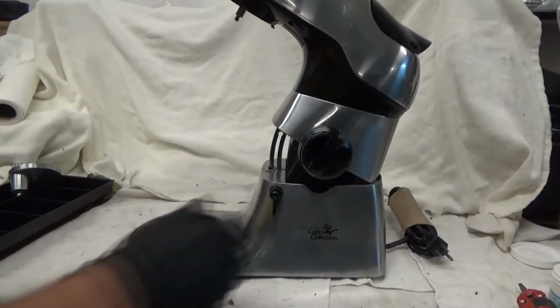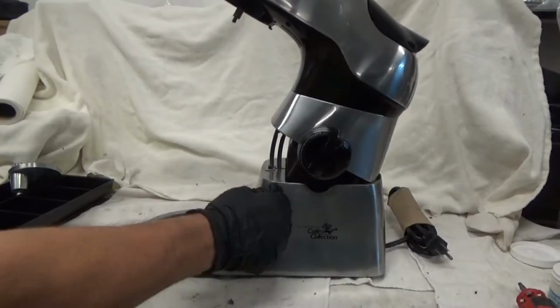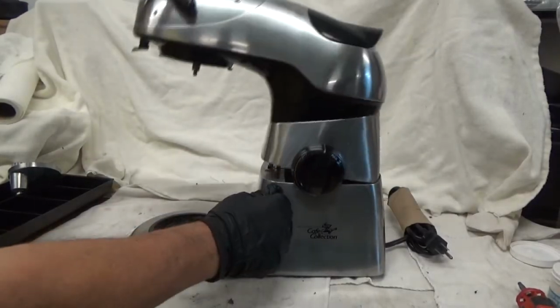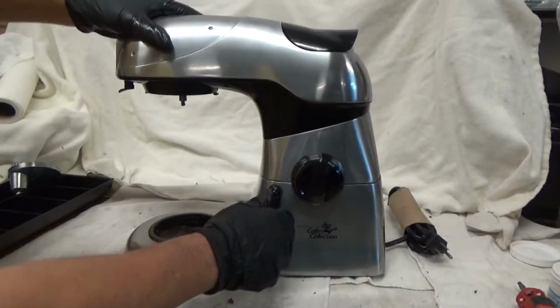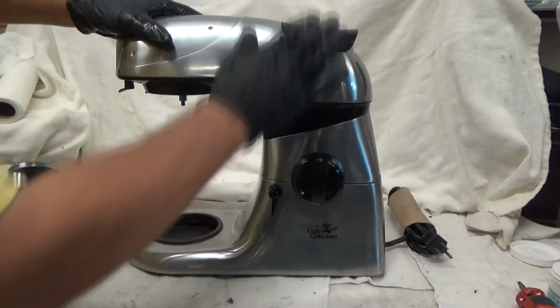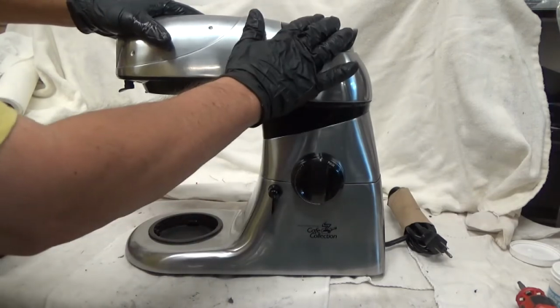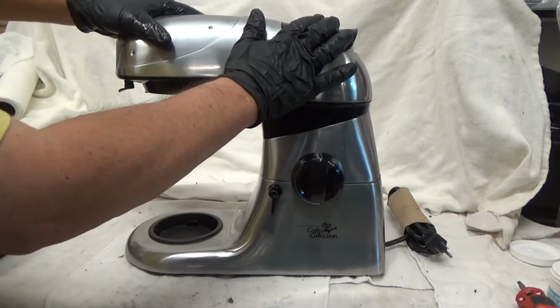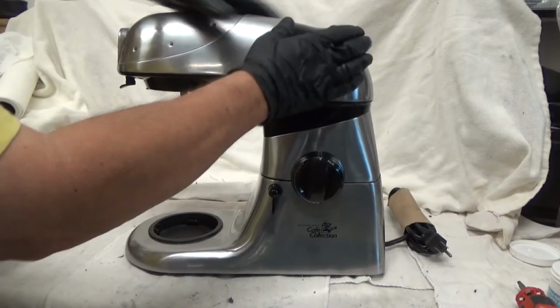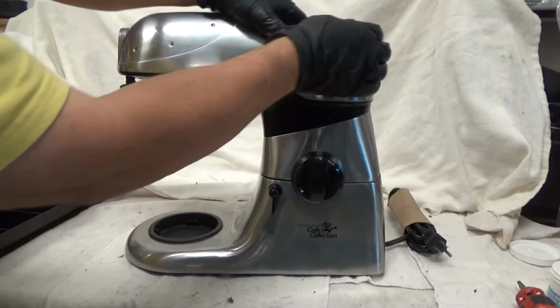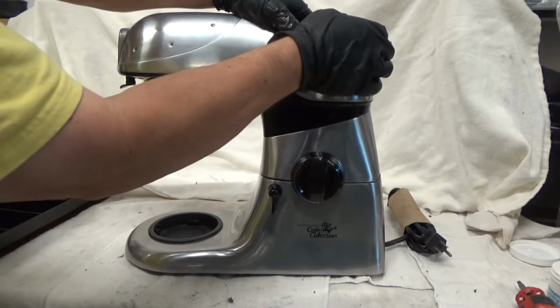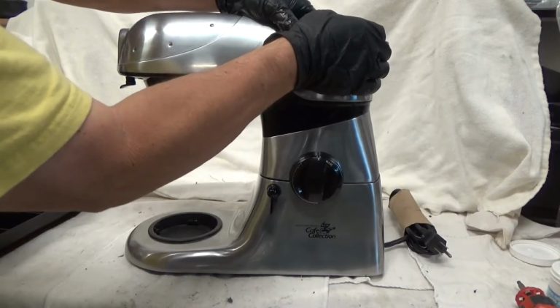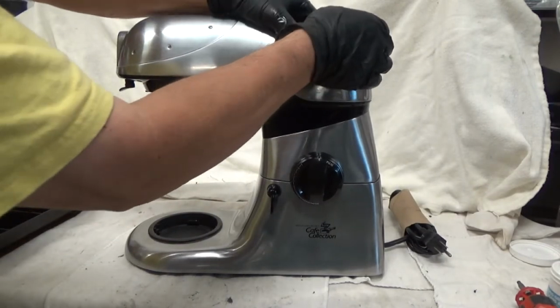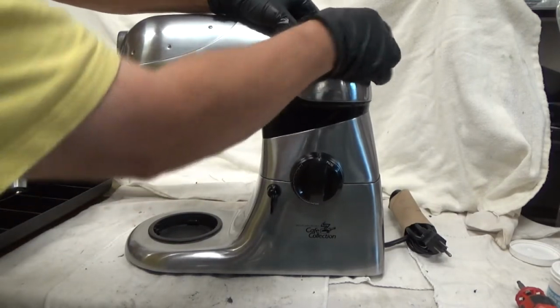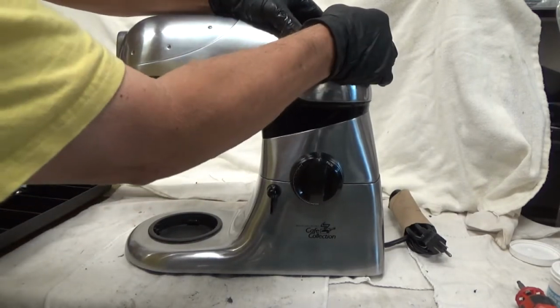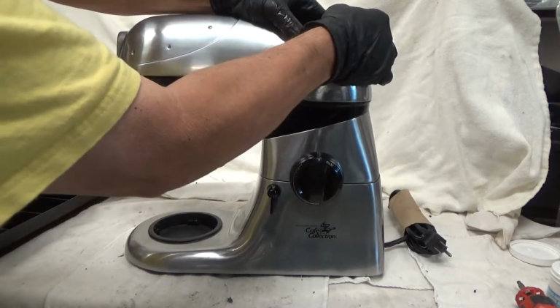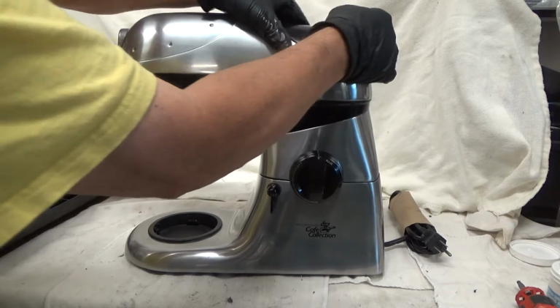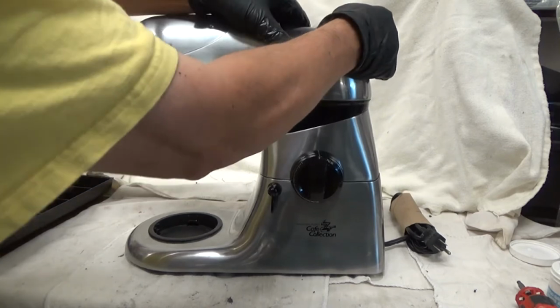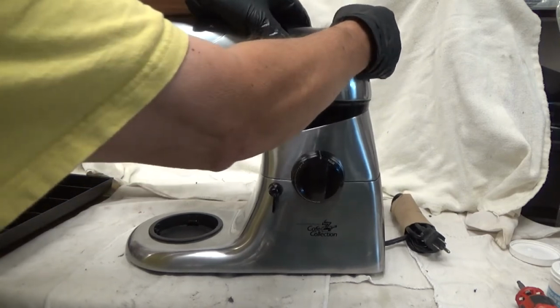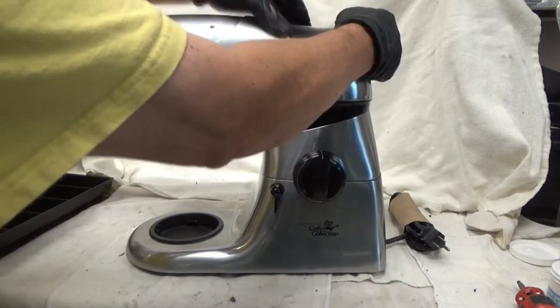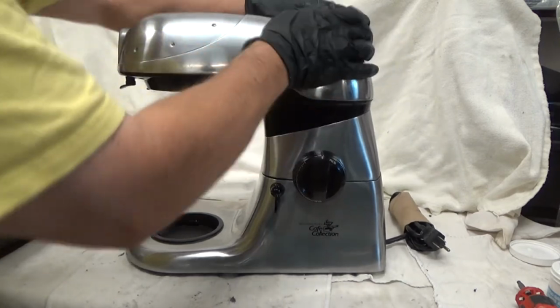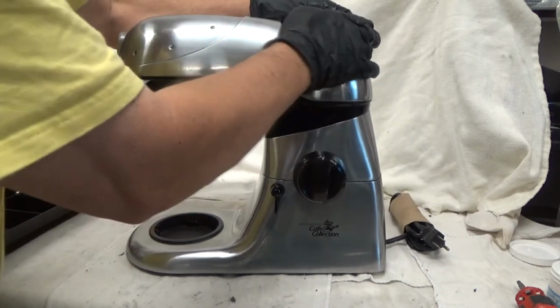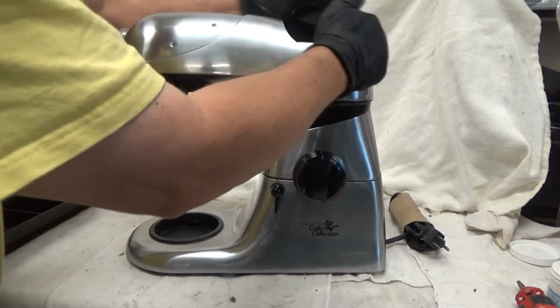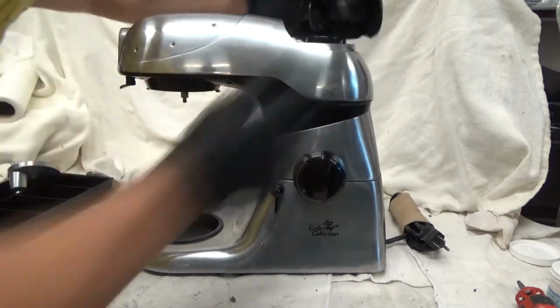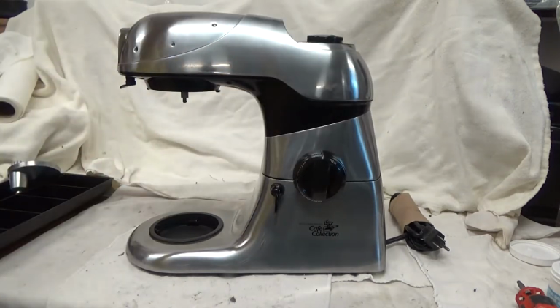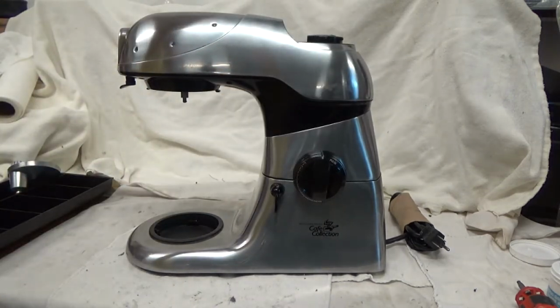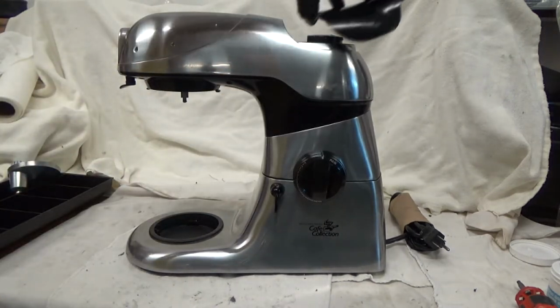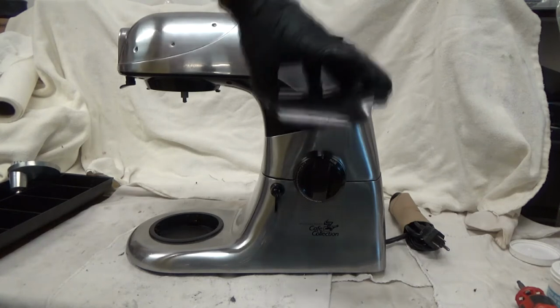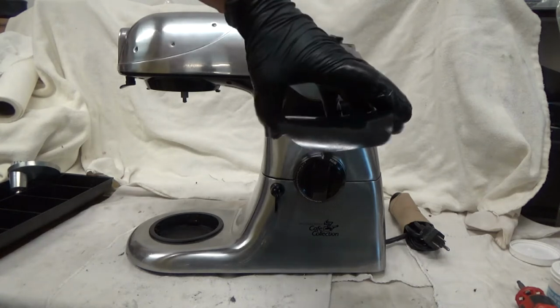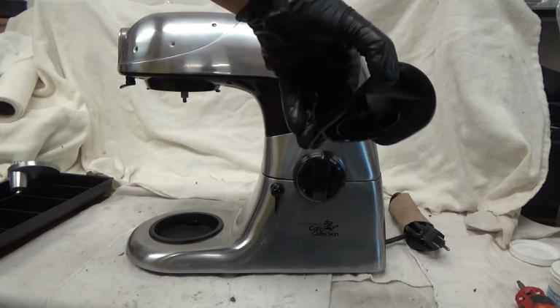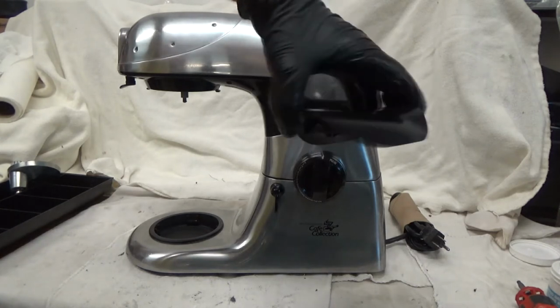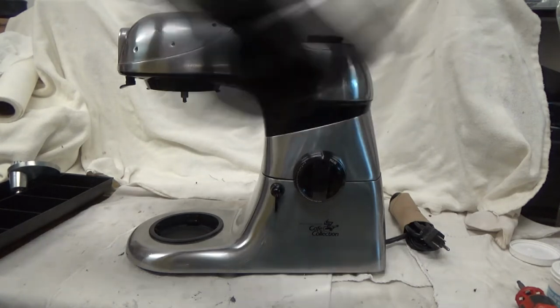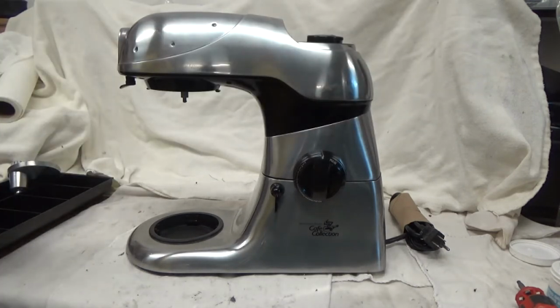With the bottom screws out, next we're going to go underneath the cap here — it just twists off one way or the other. It looks like it's going to go this way. I just twisted it off and it popped right off, because it exposes this cap that locked the top on. We'll take that off.